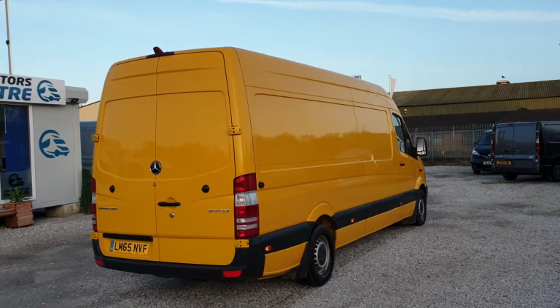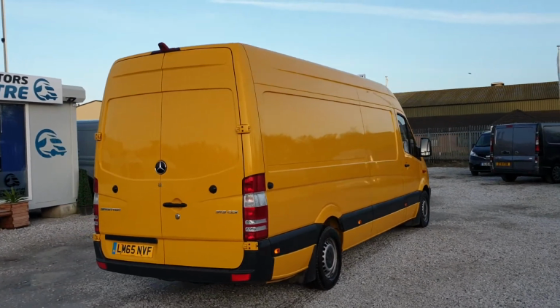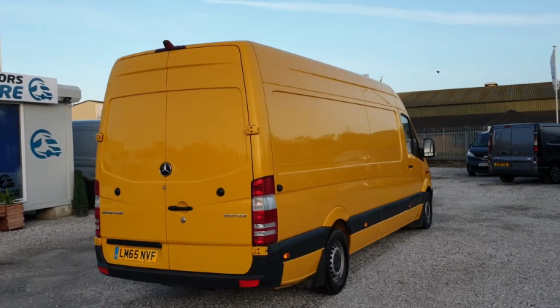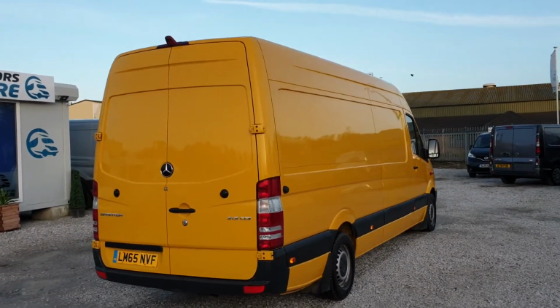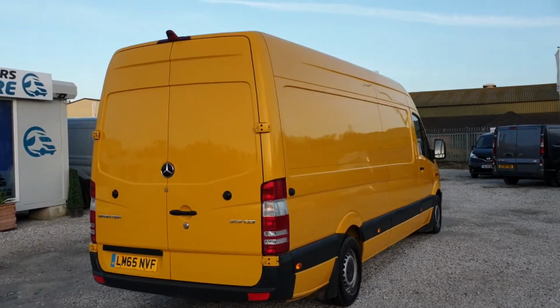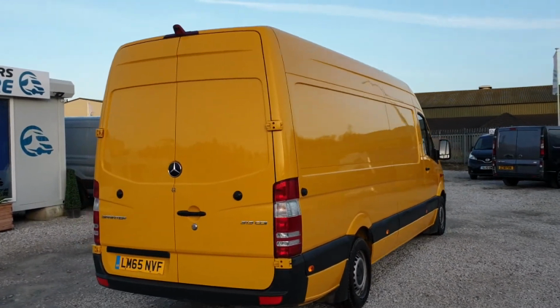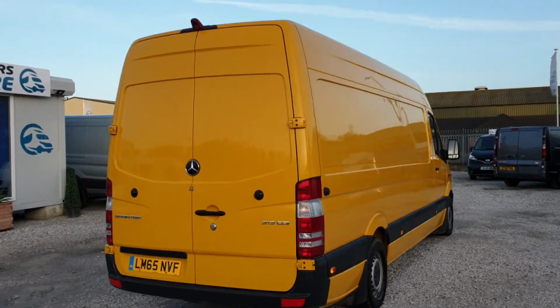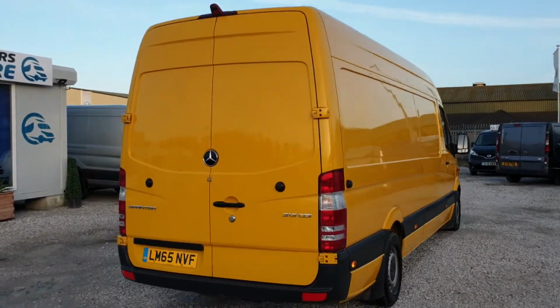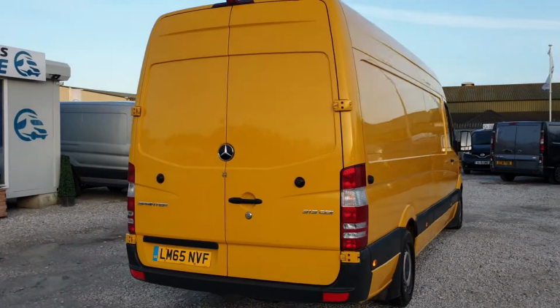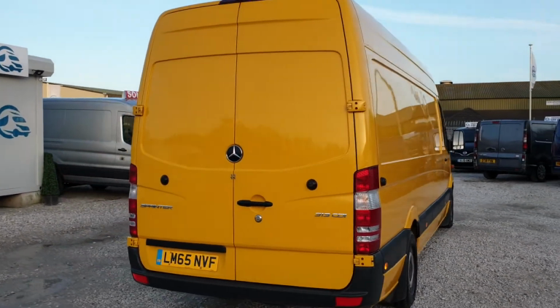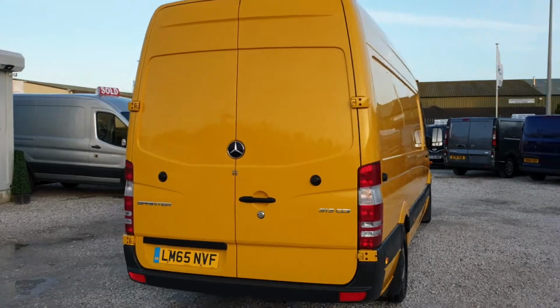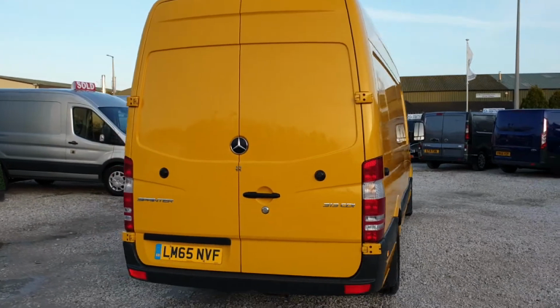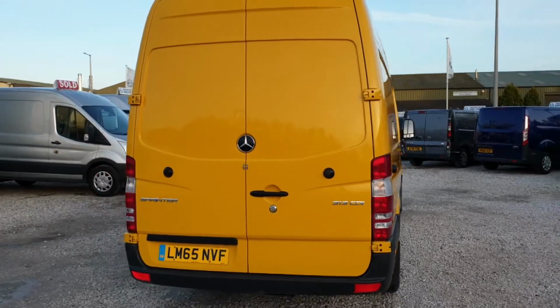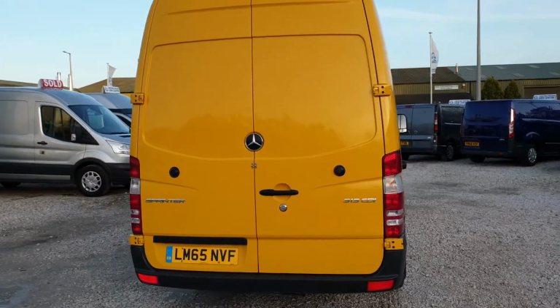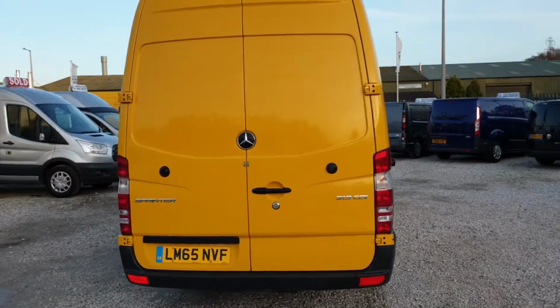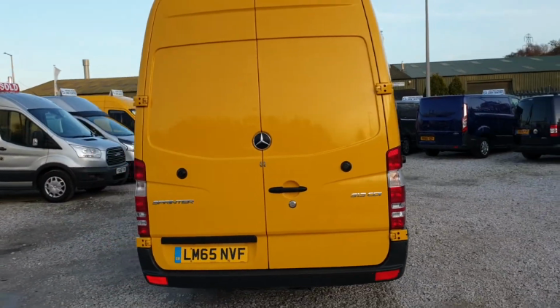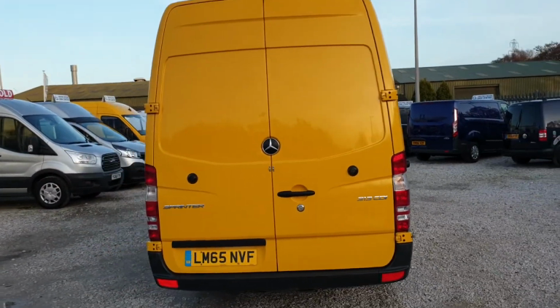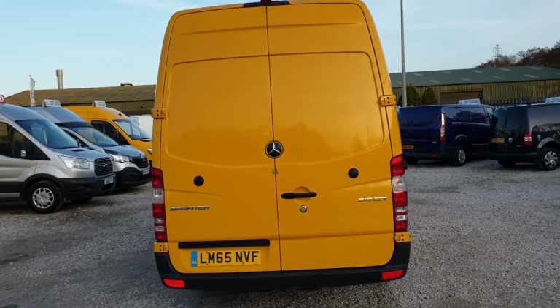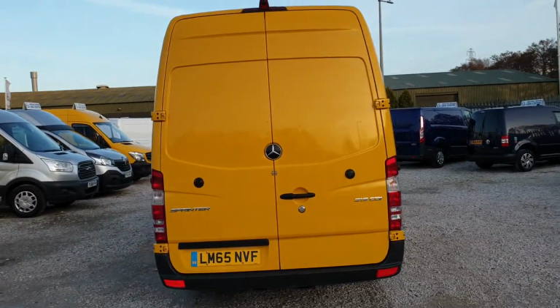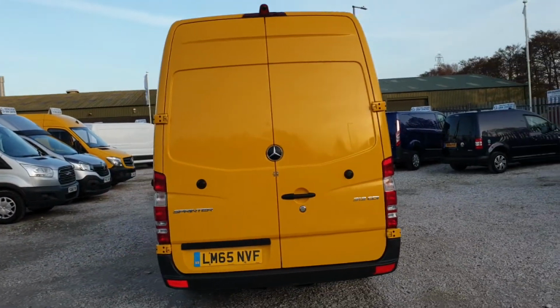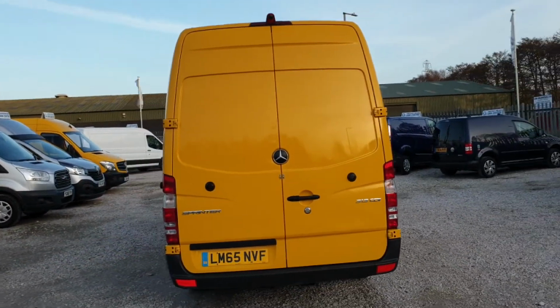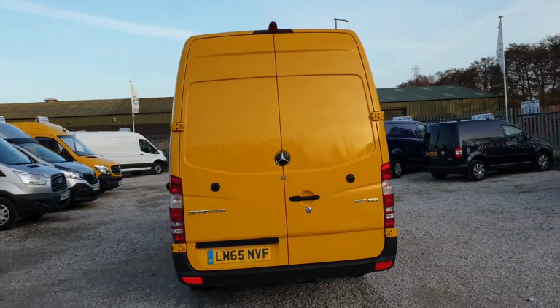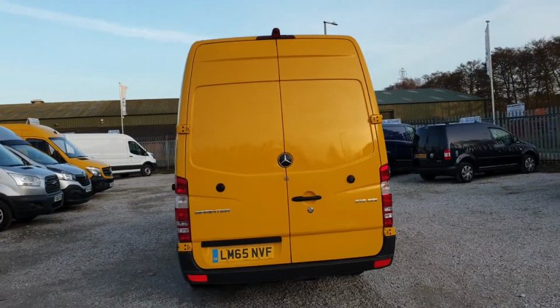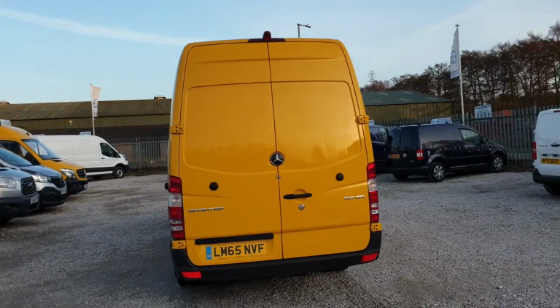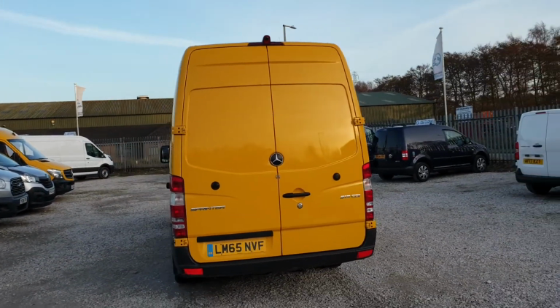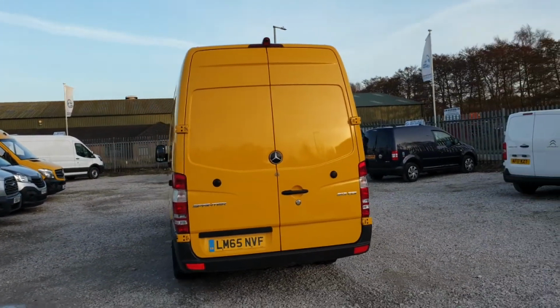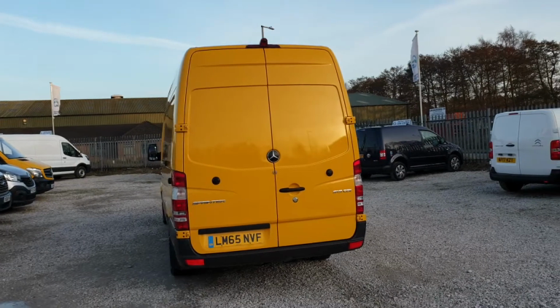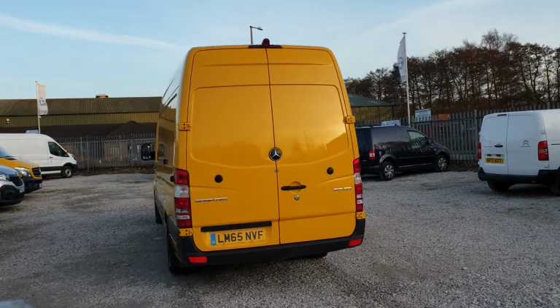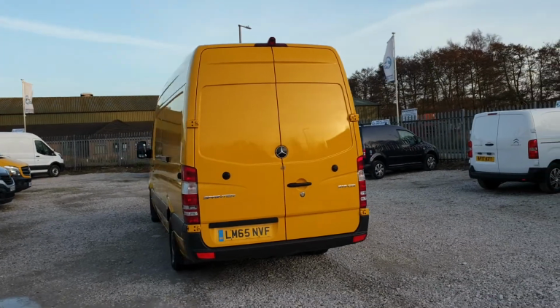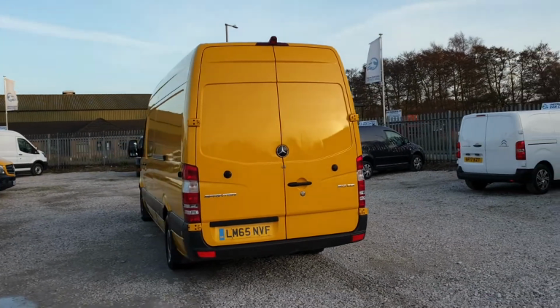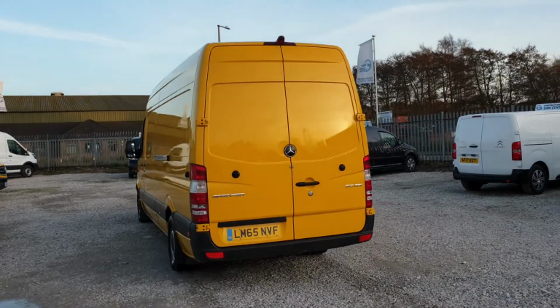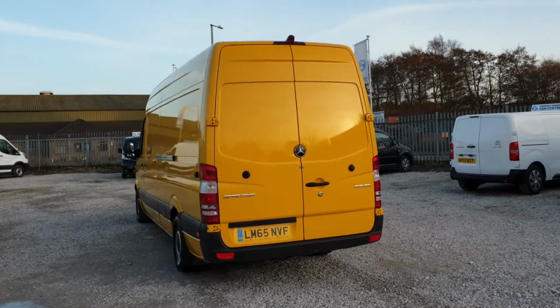Long wheelbase, medium roof. Double rear doors at the back, reversing camera, and additional security locks. It's a one fleet owner from new.